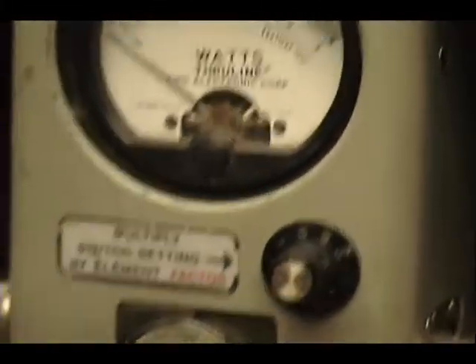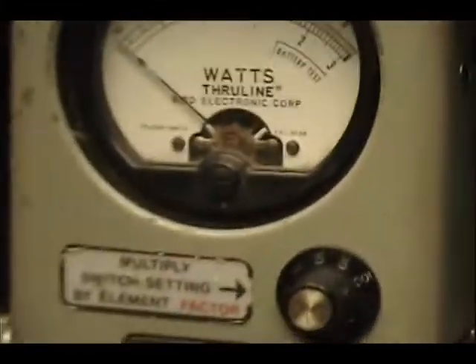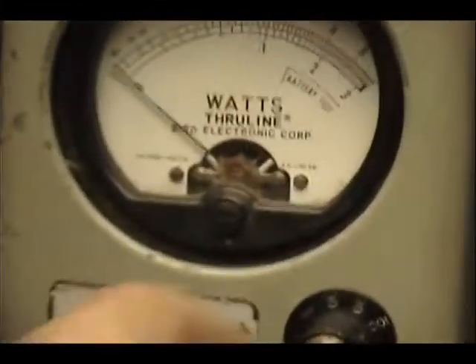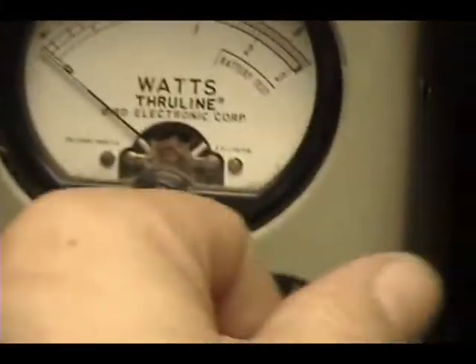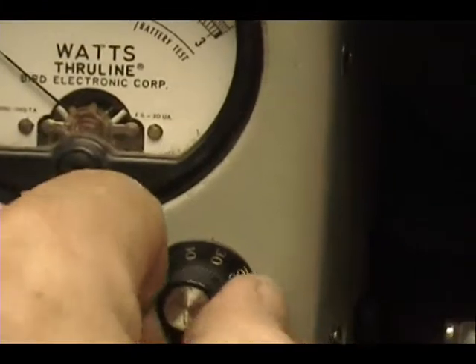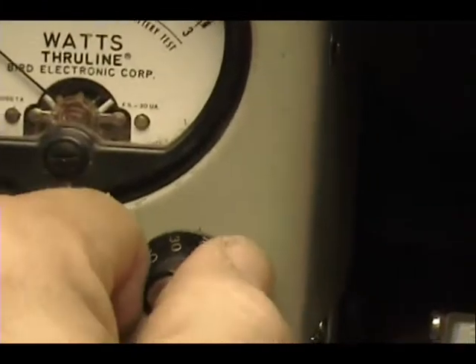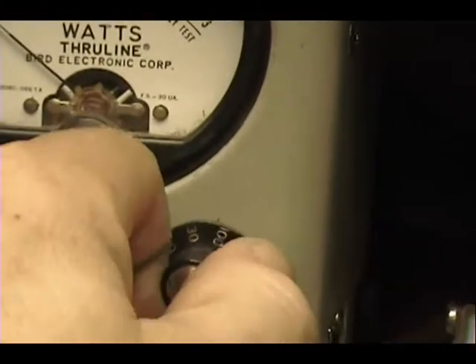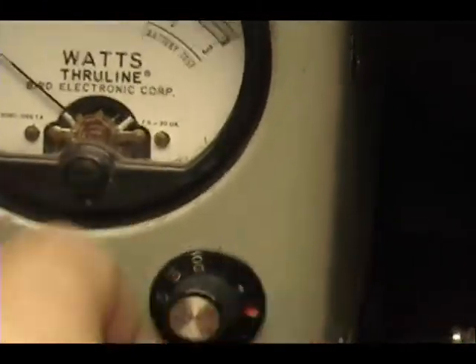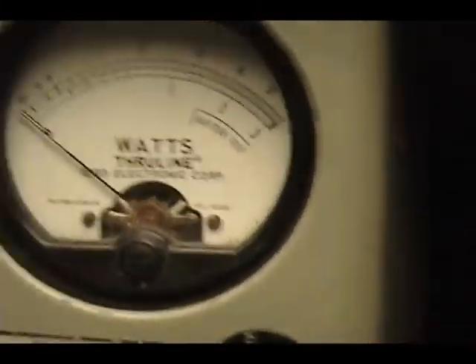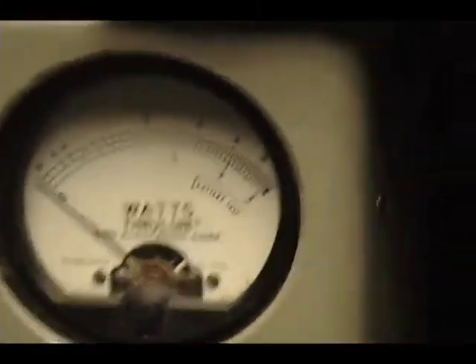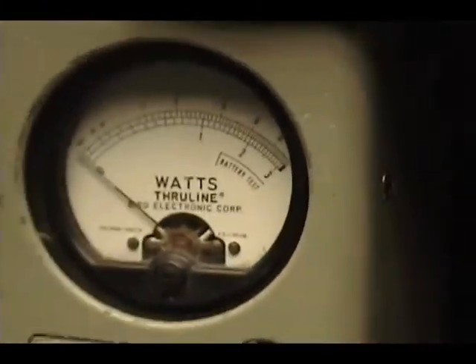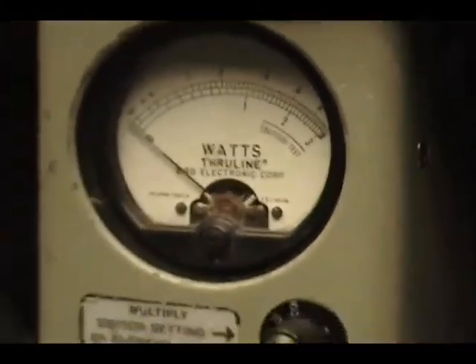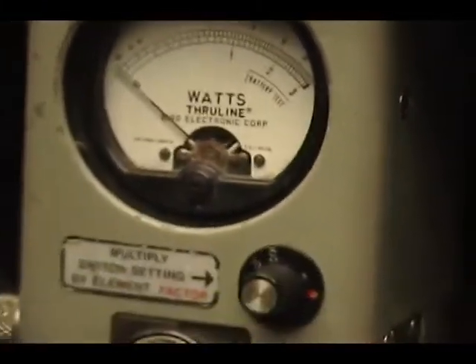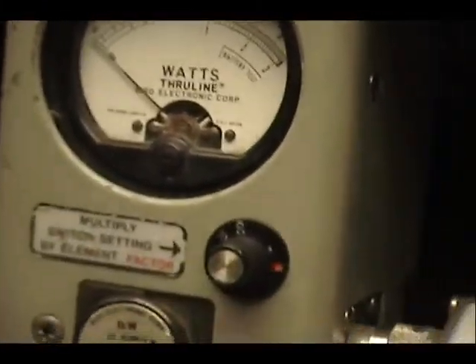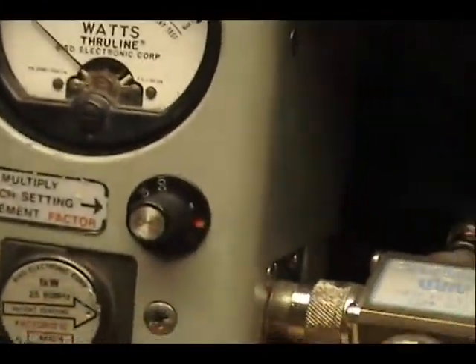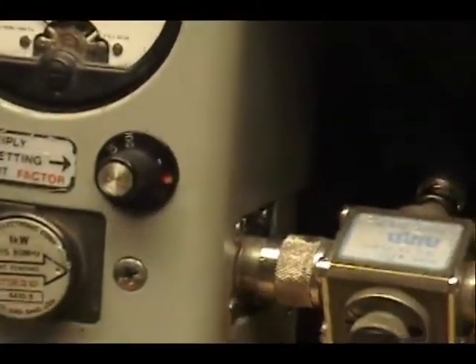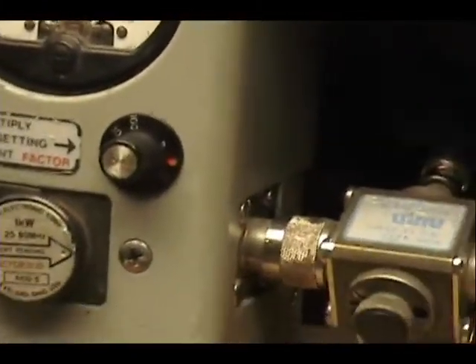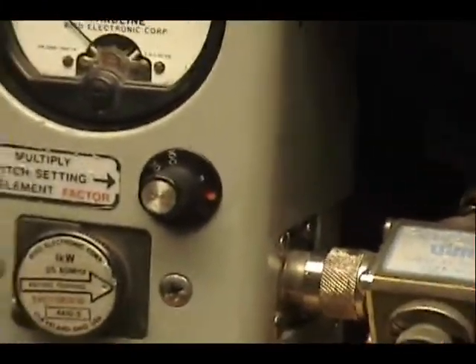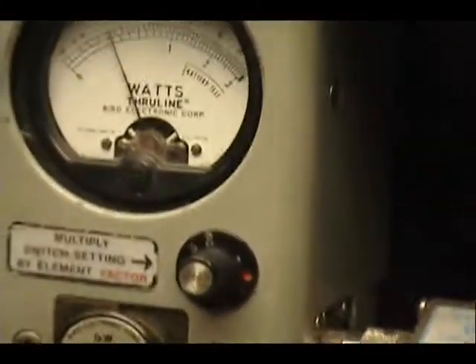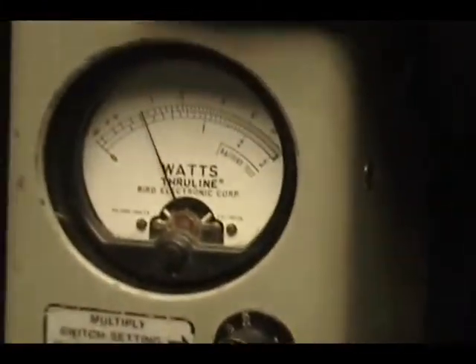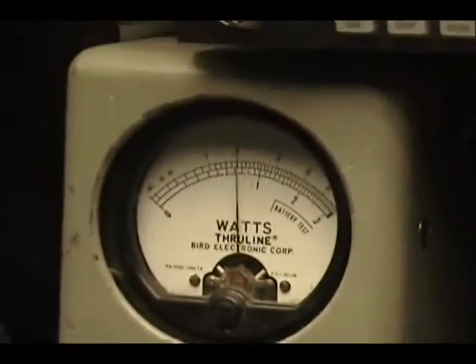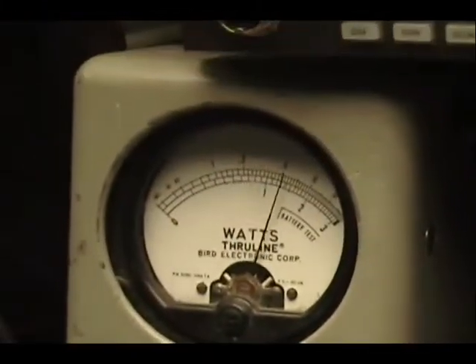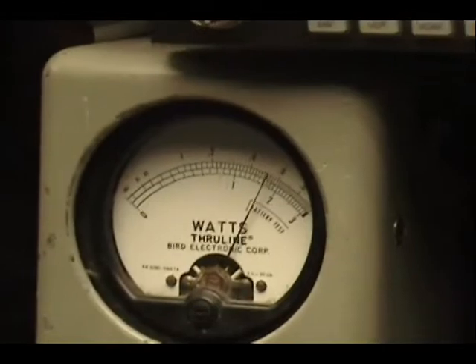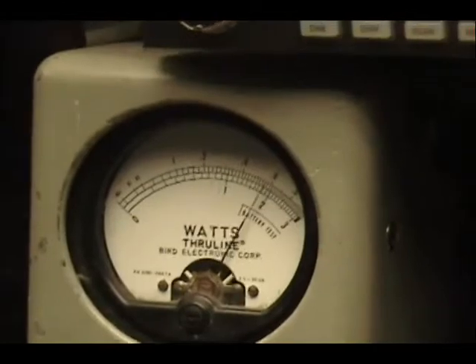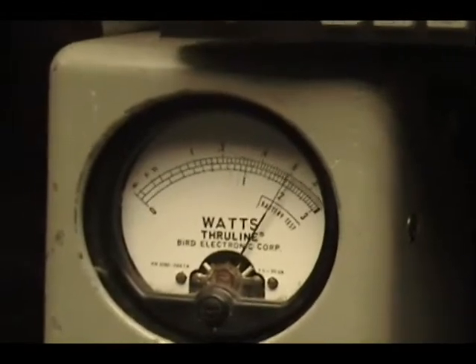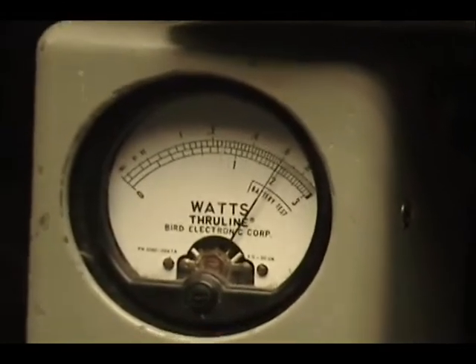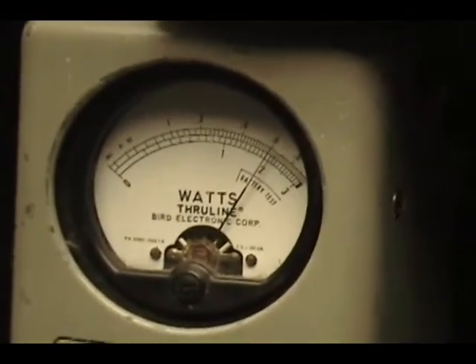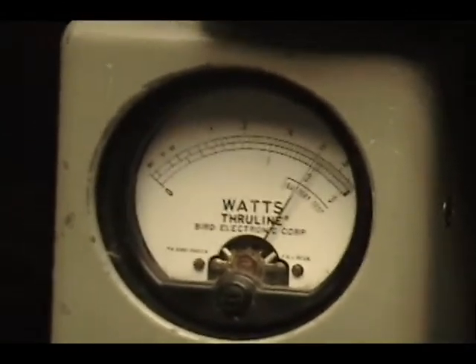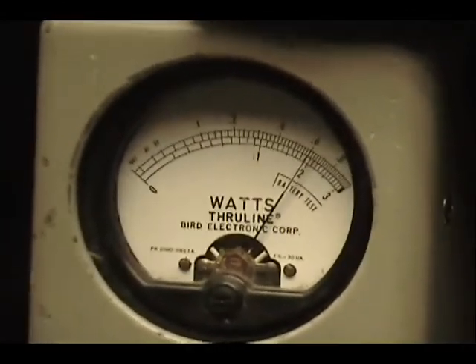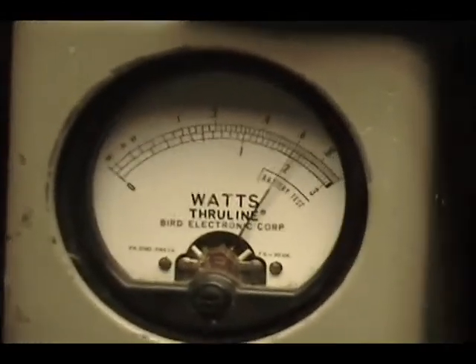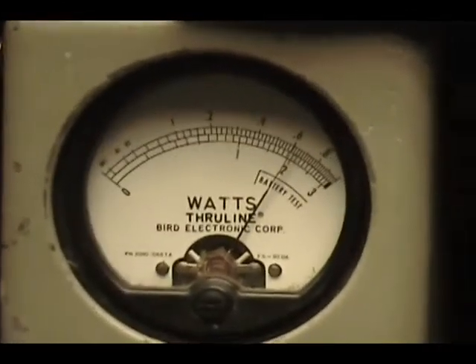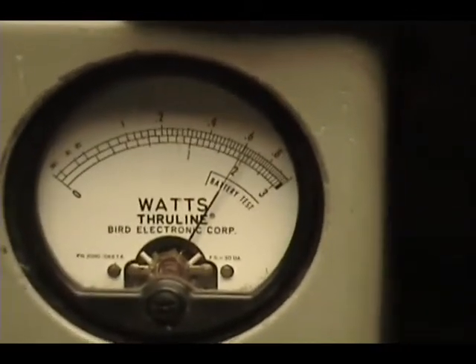If I change the scale here to 100 watts across the top, I can bring my power up. I'll show you about 60.